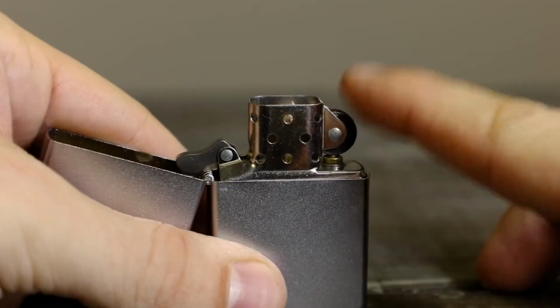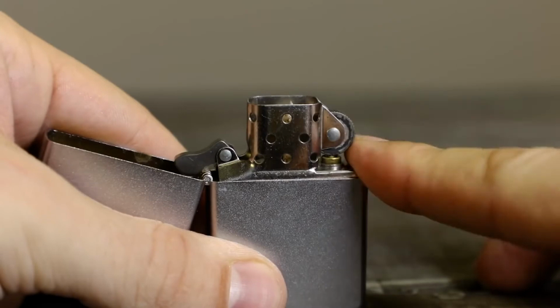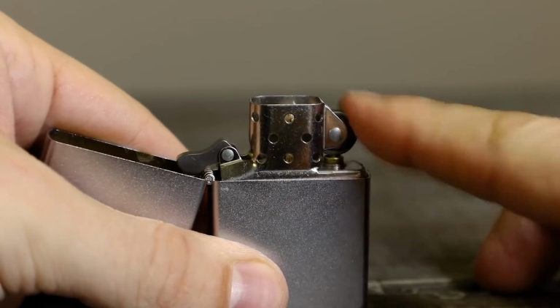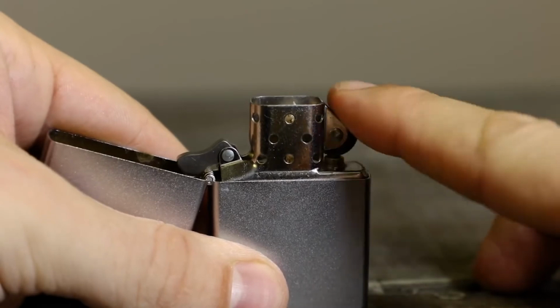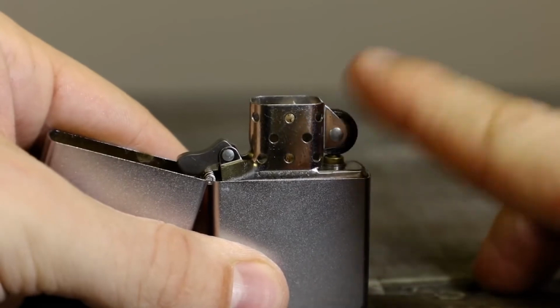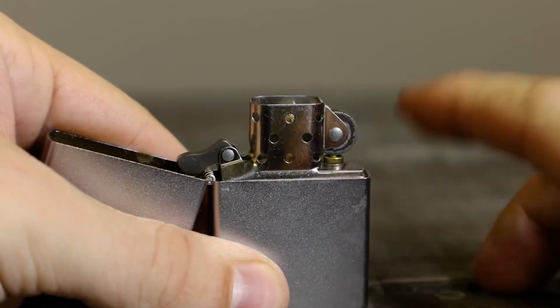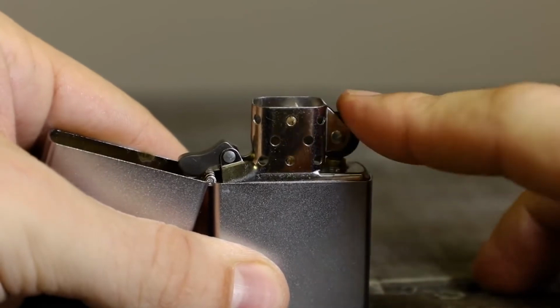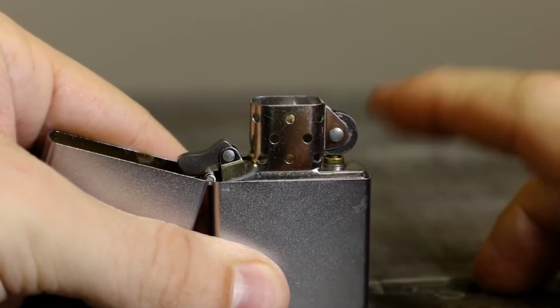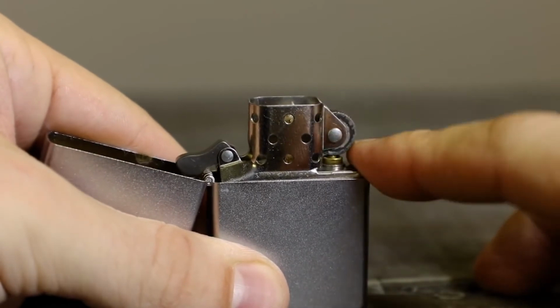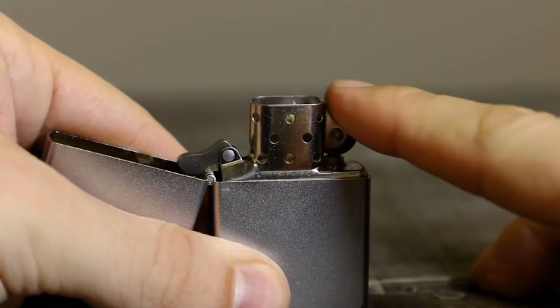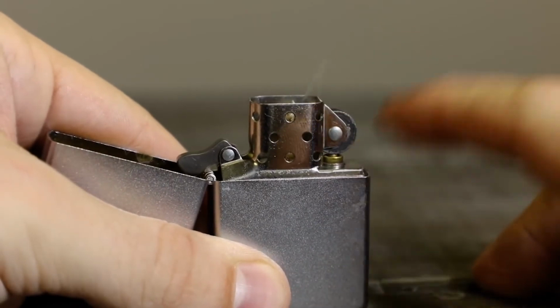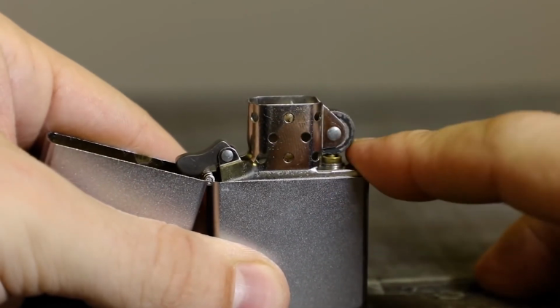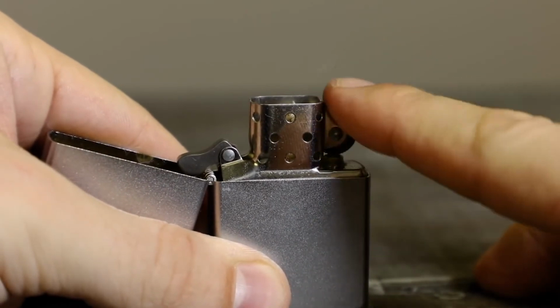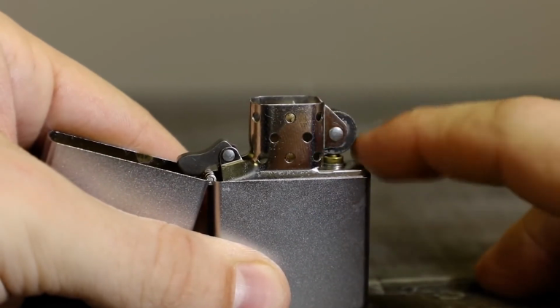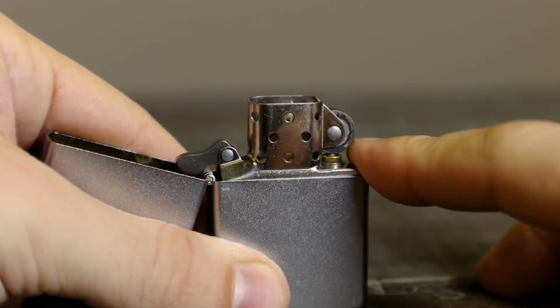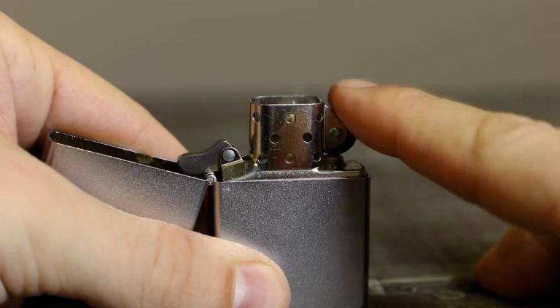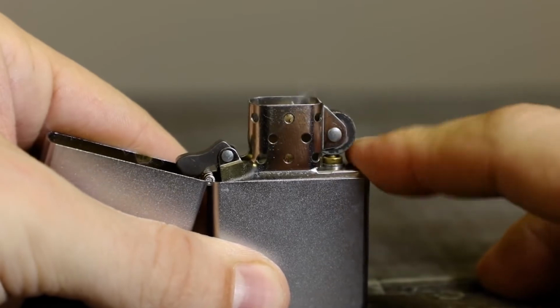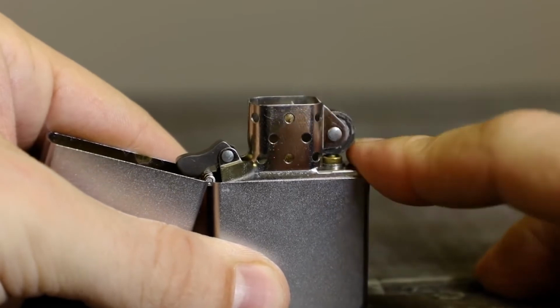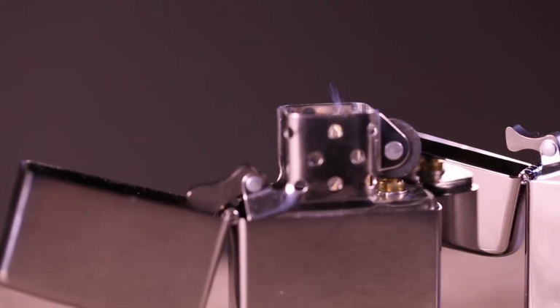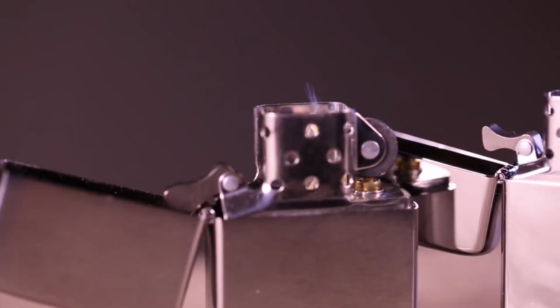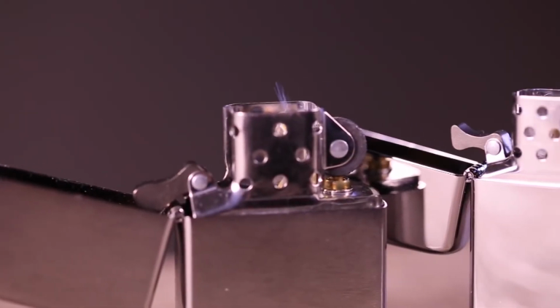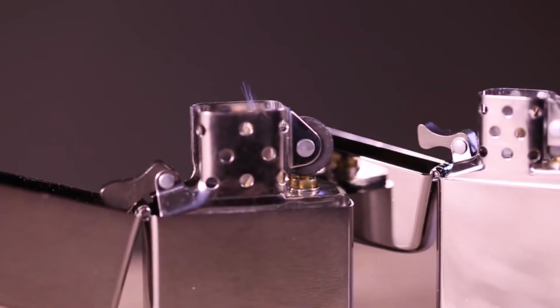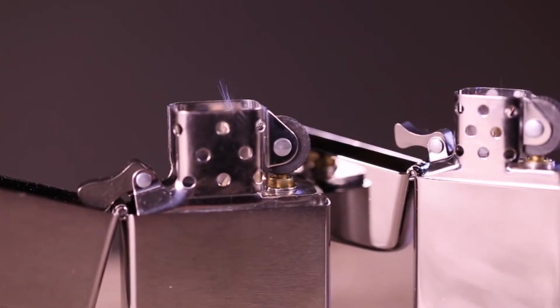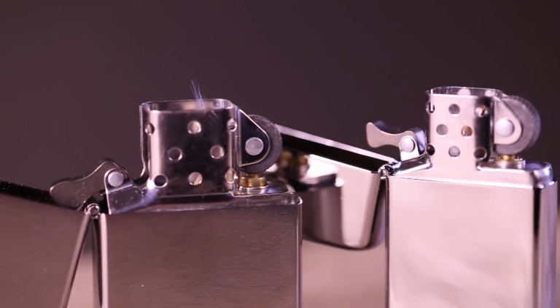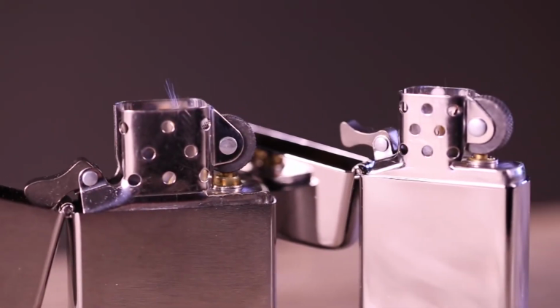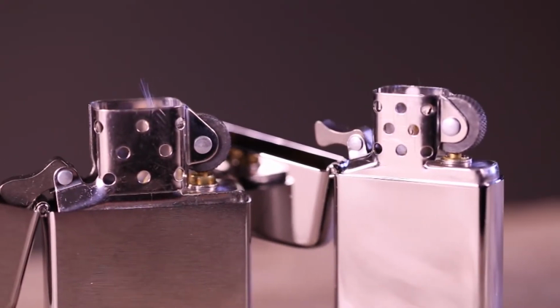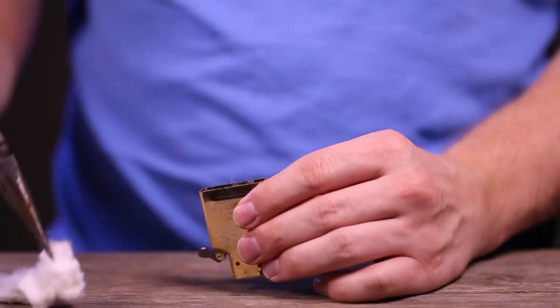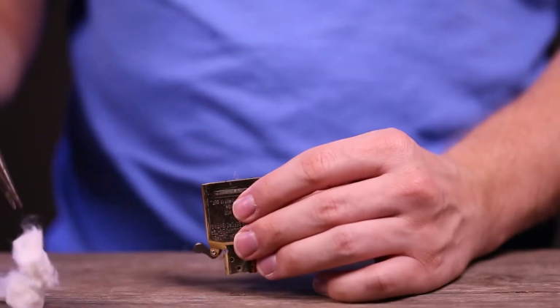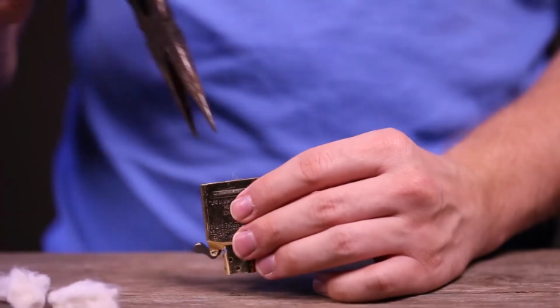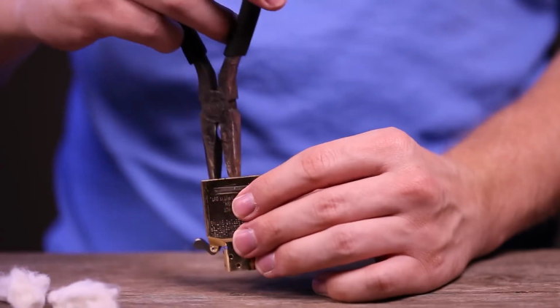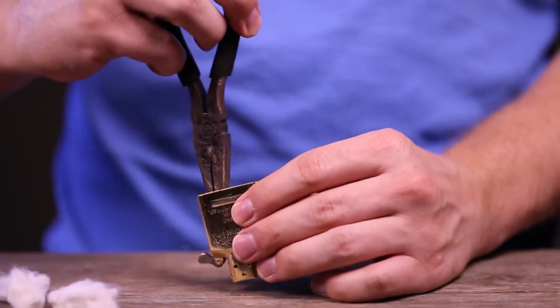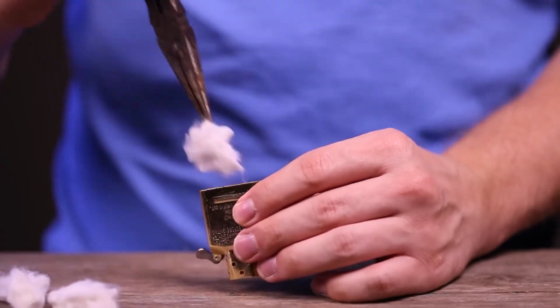The wick should be changed if the lighter does not light properly or if the ignition process has to be repeated multiple times. To install a new wick on a regular or slim model lighter, we need to remove all of the fuel chamber's components.